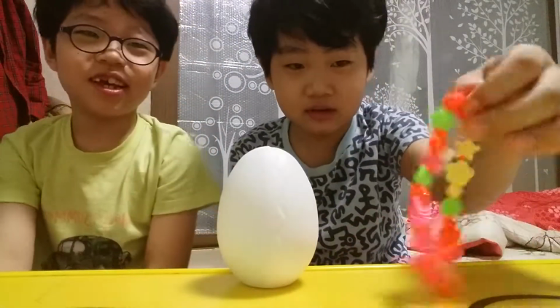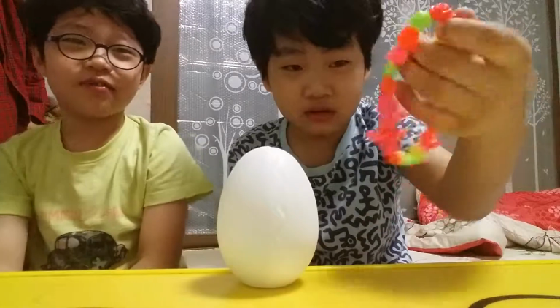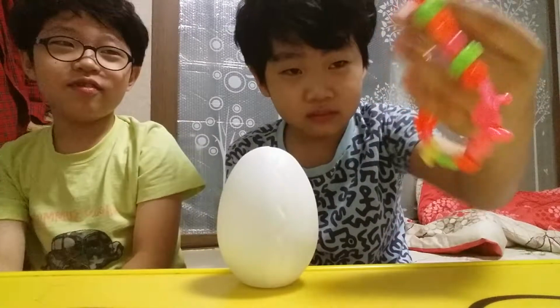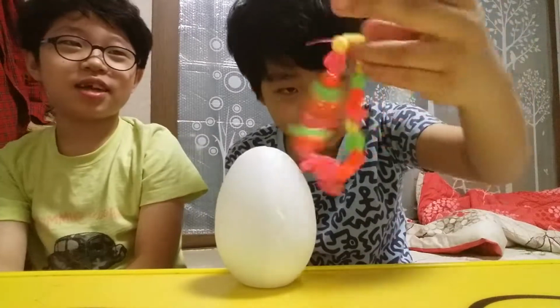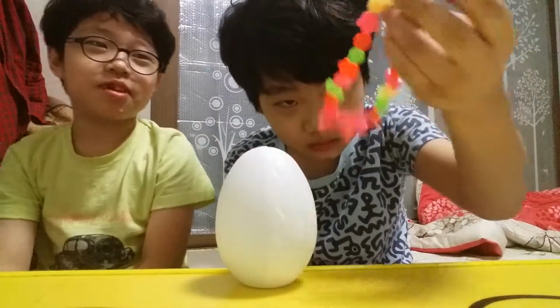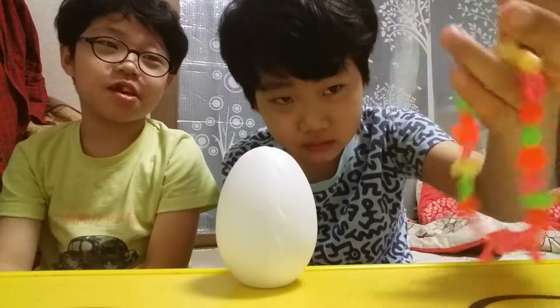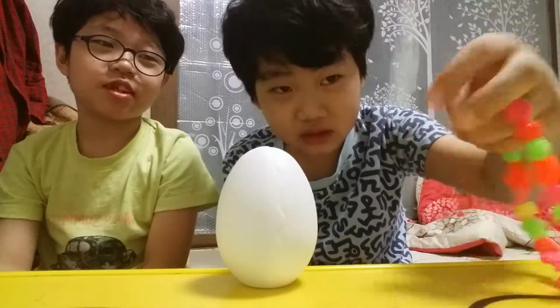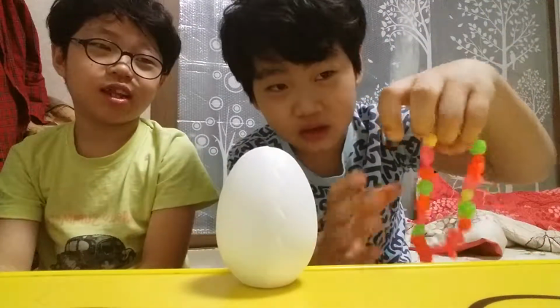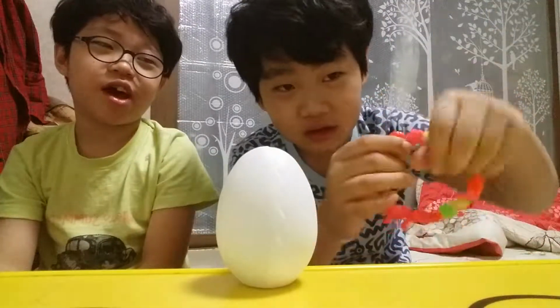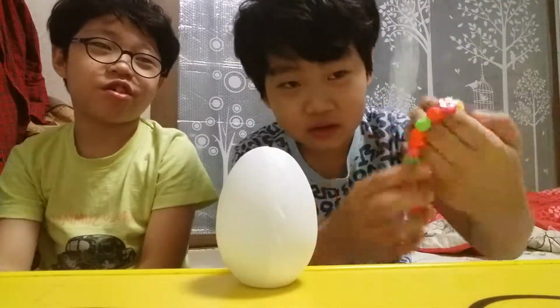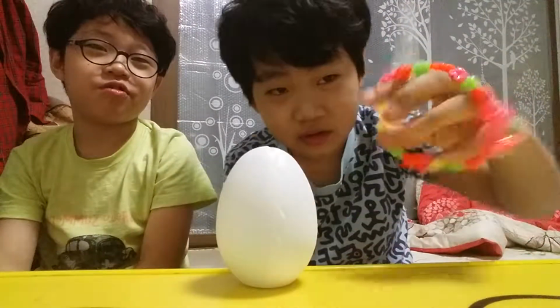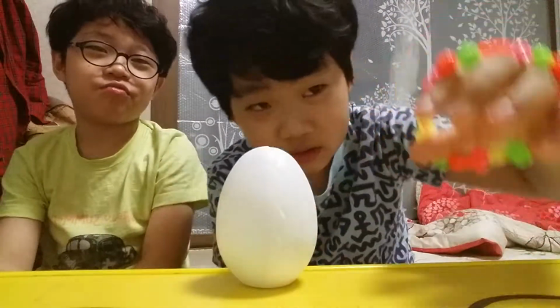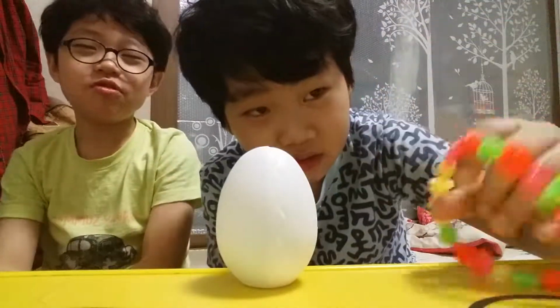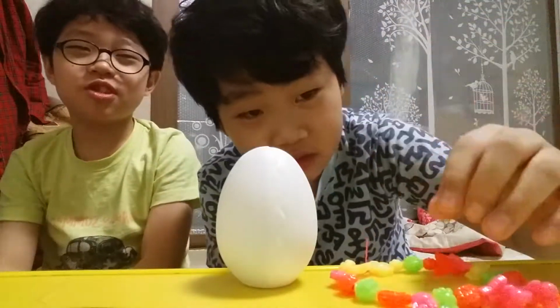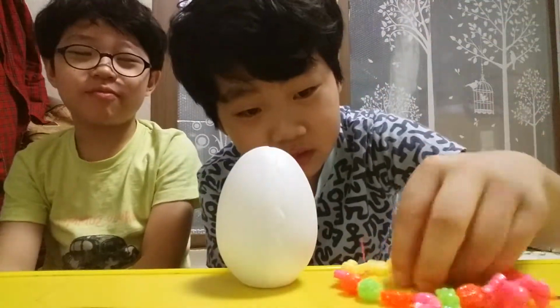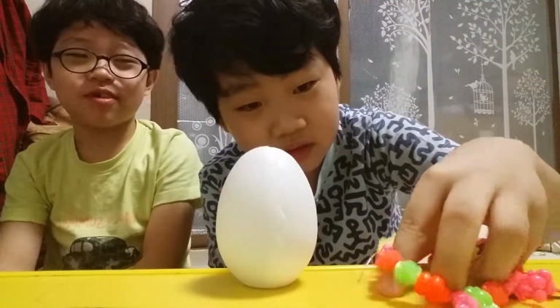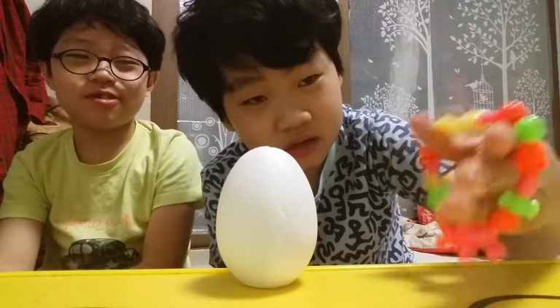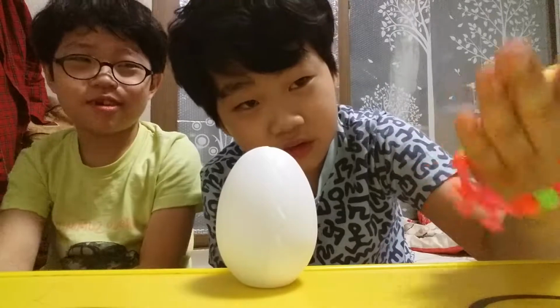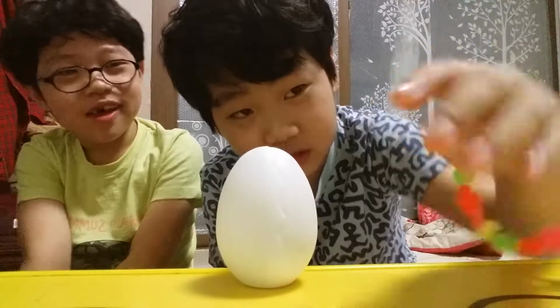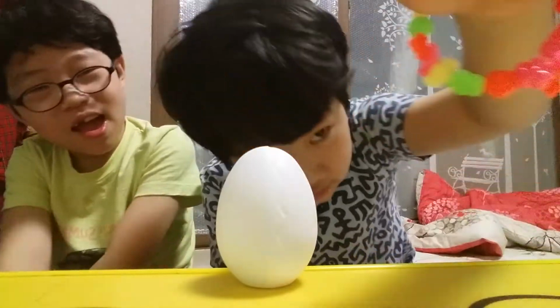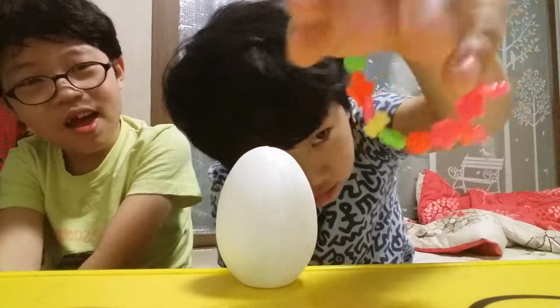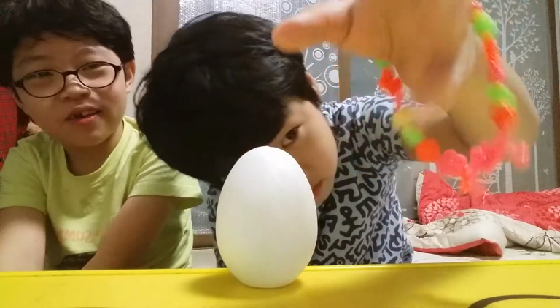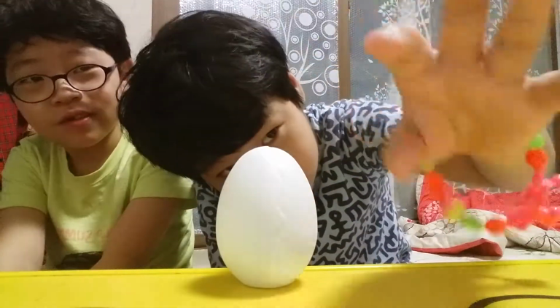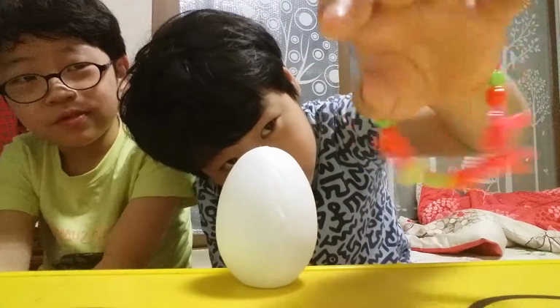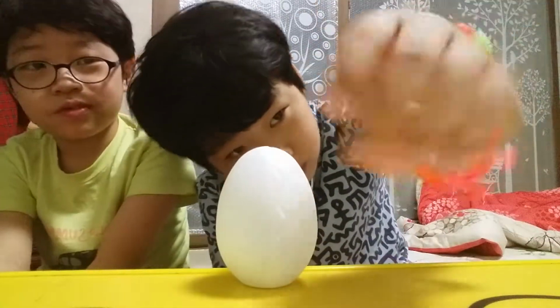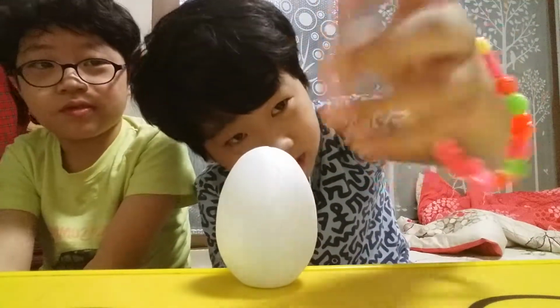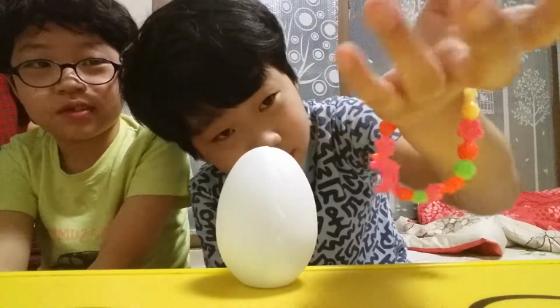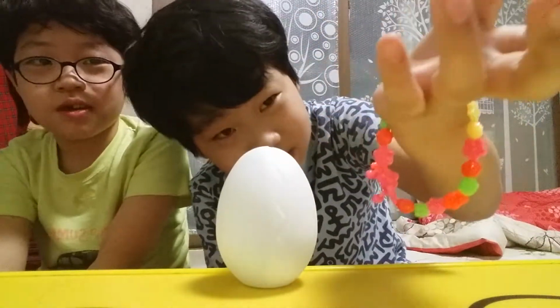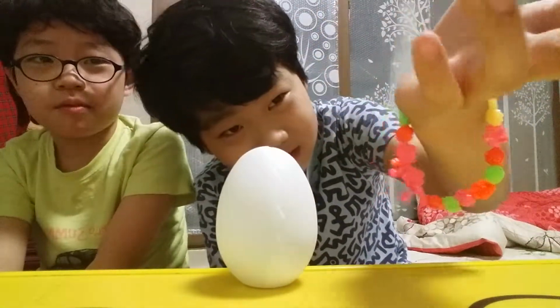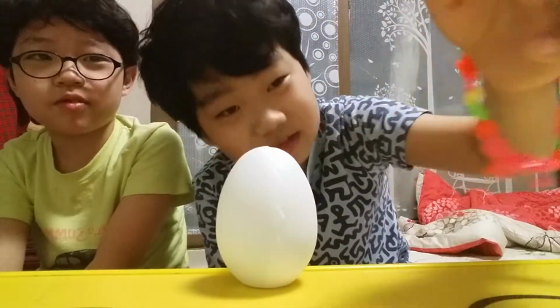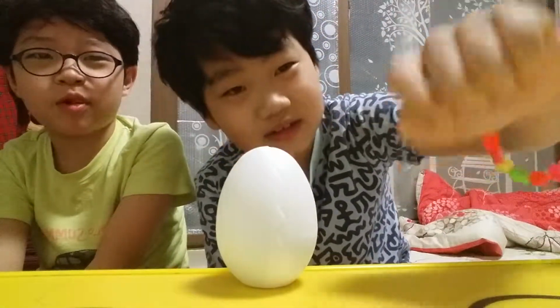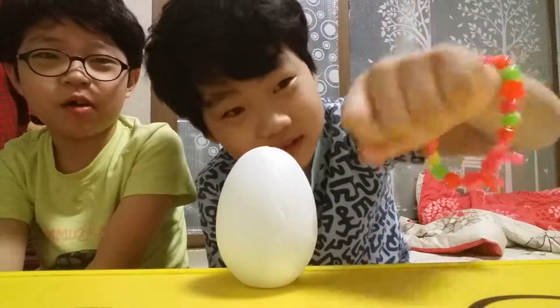Yeah, very nice bracelet, but it's not a pattern. It's a bit offensive, but it's so big for me. Maybe it's for our mom.